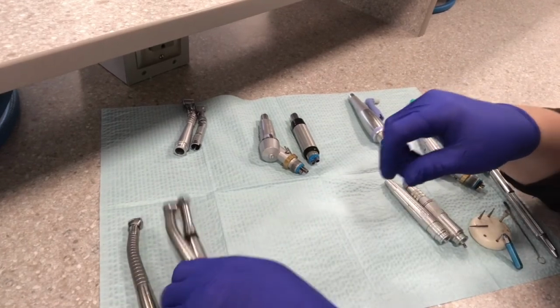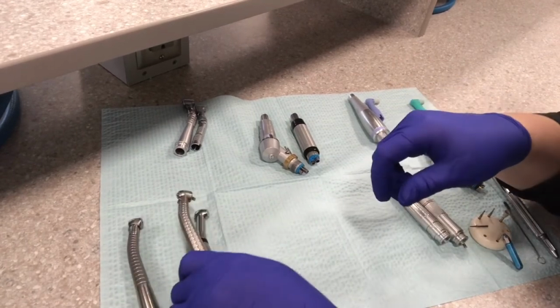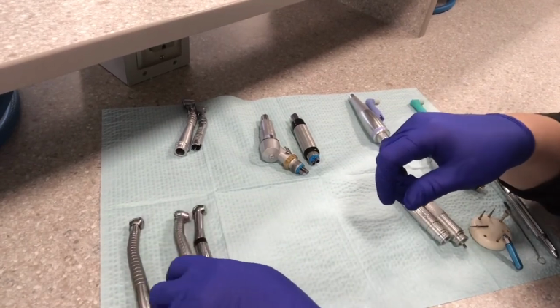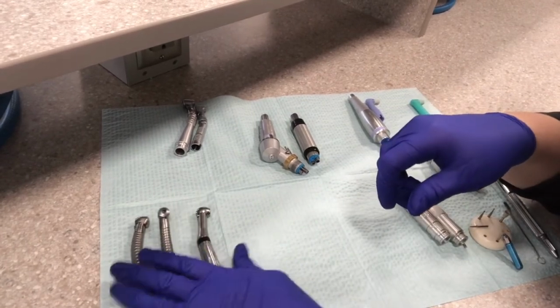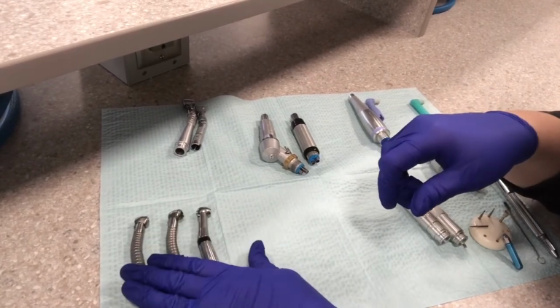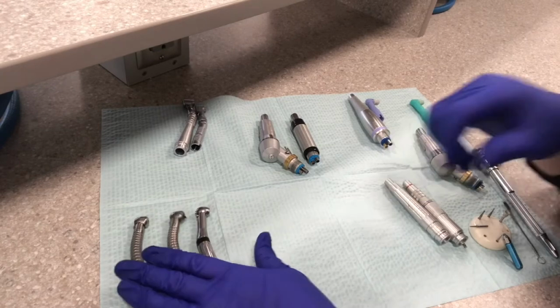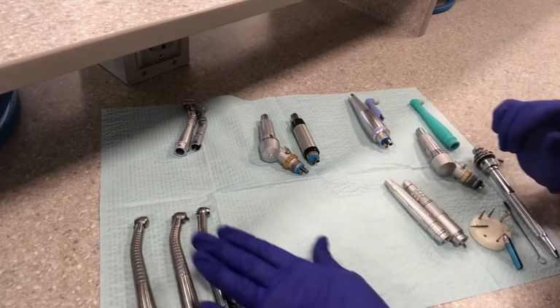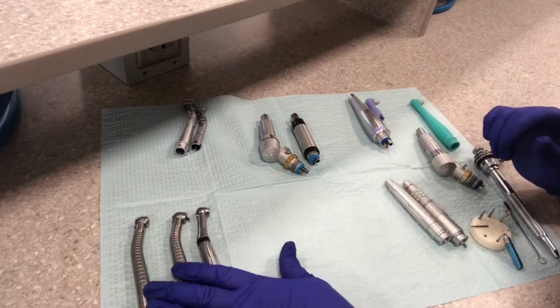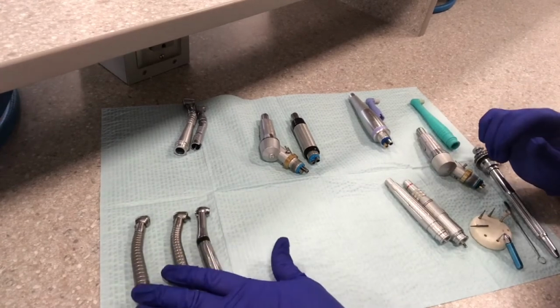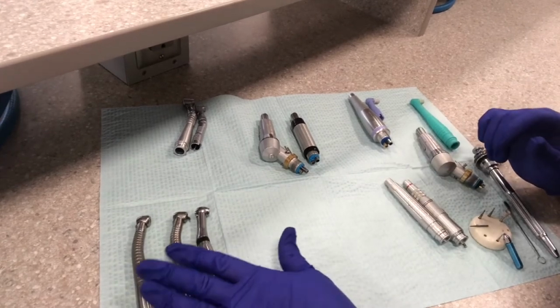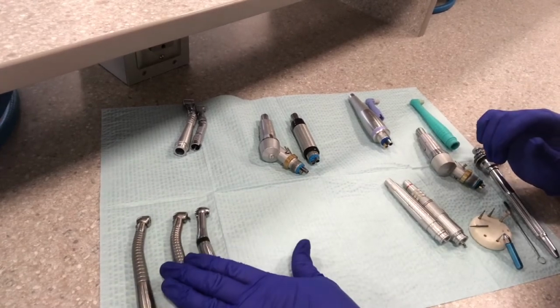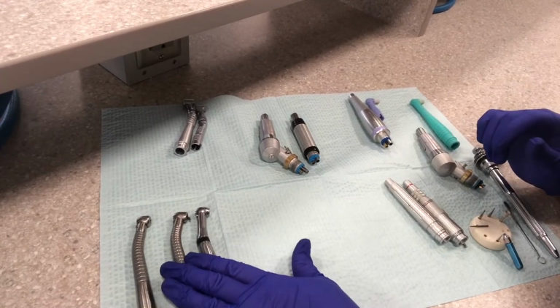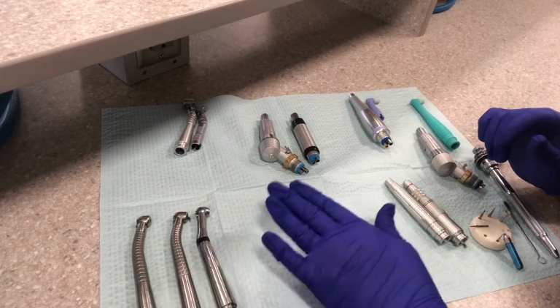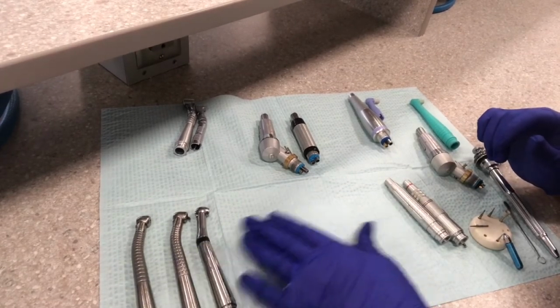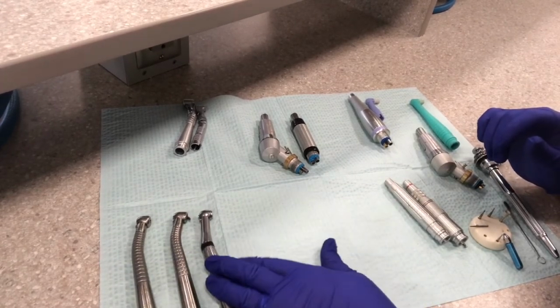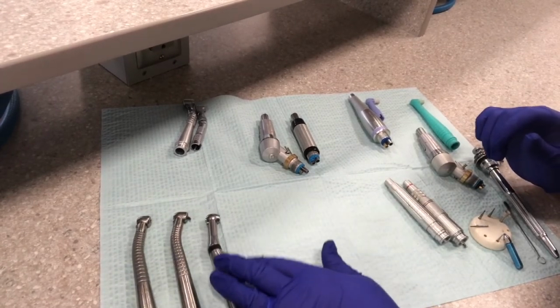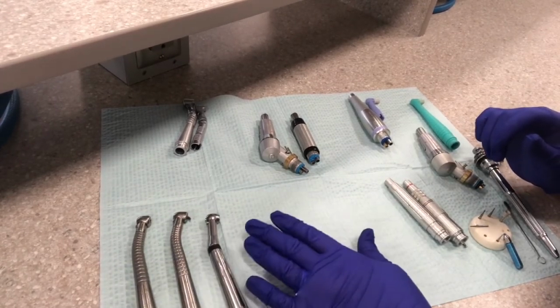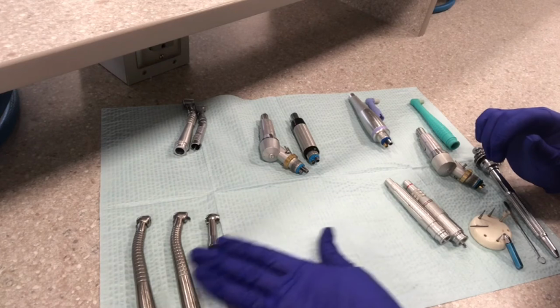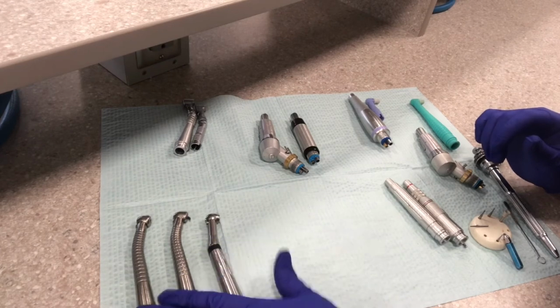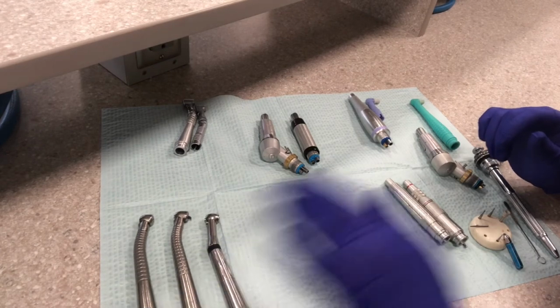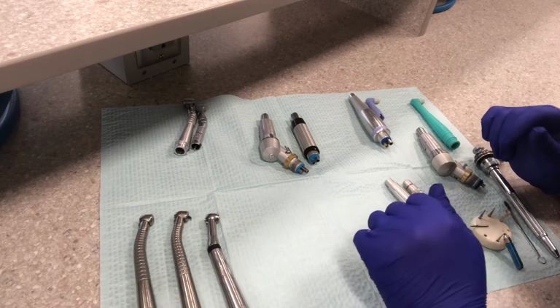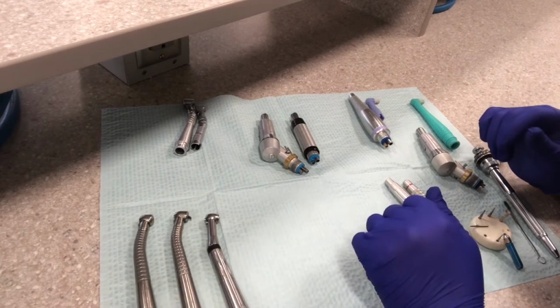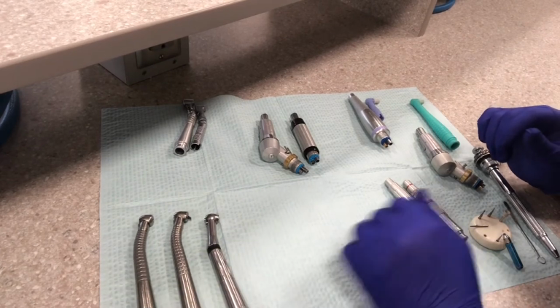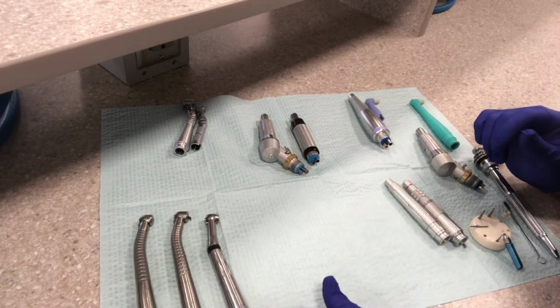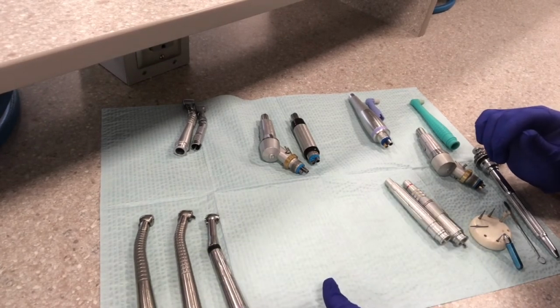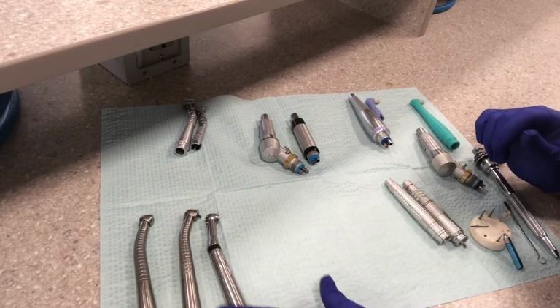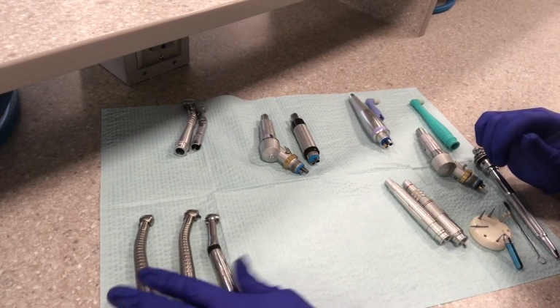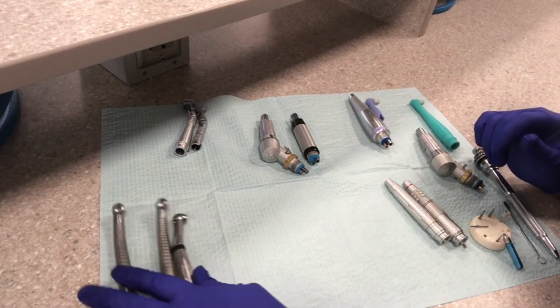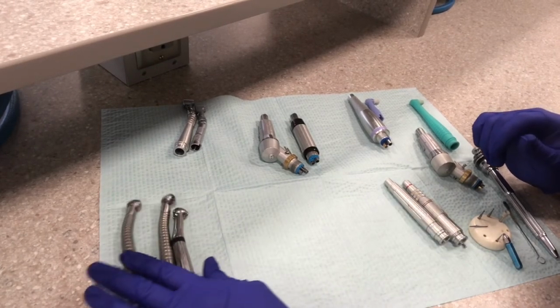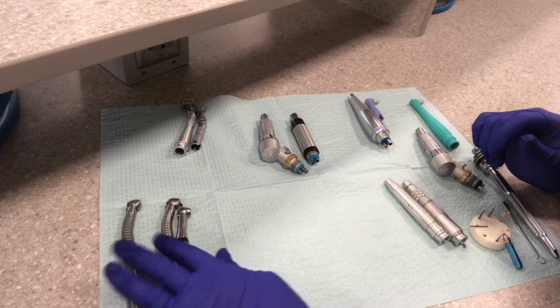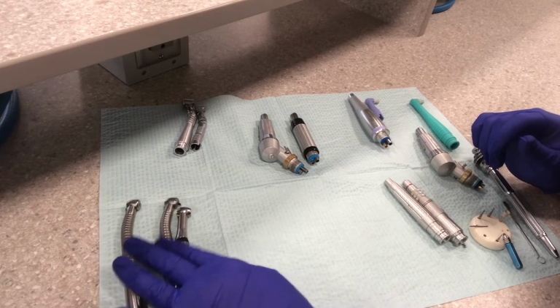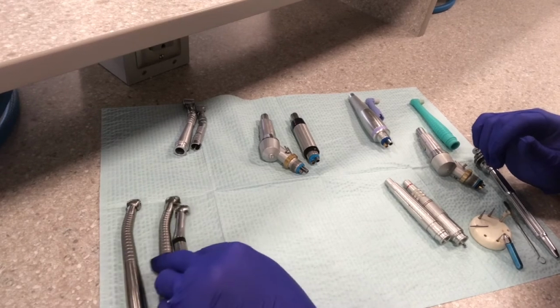So these are your high speed handpieces — the ones that have the fiber optic light and remove bulk tooth structure. You don't have any attachments that go with those; they just hook right onto the hose and they are good to go.